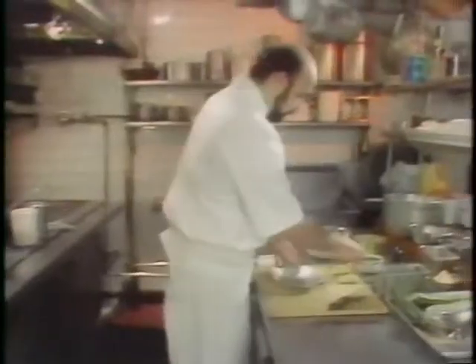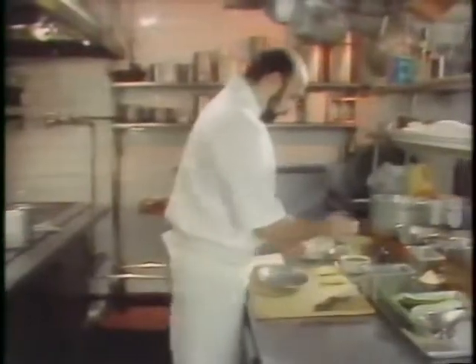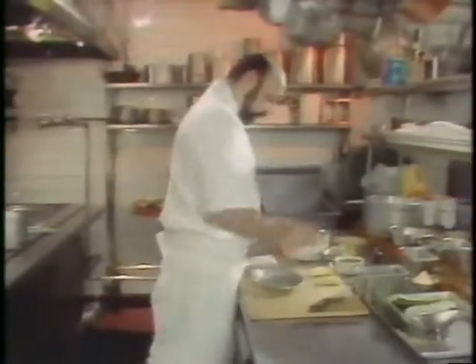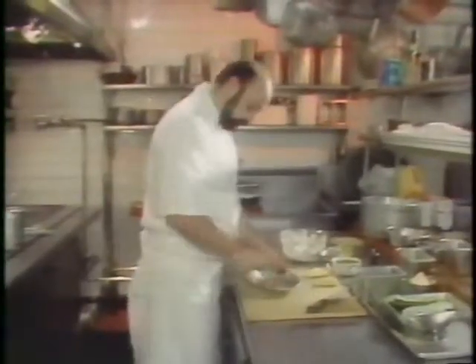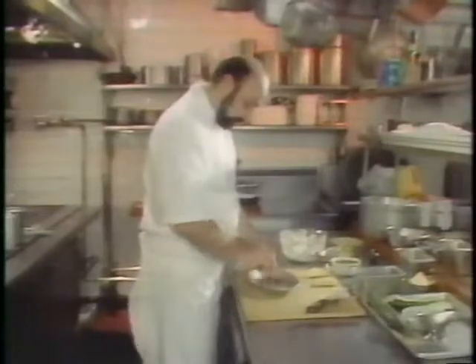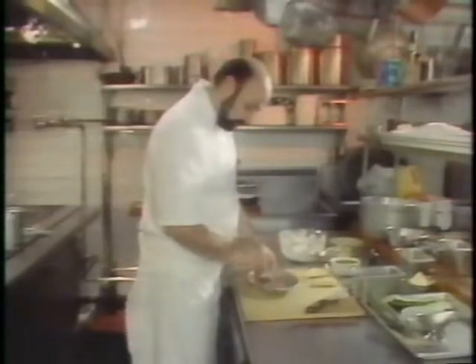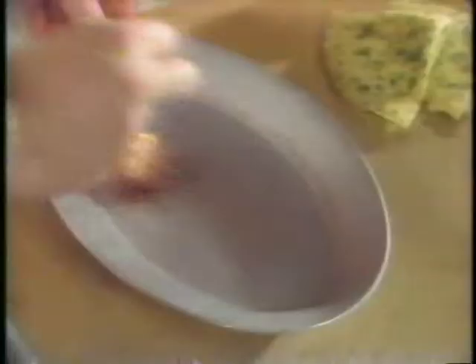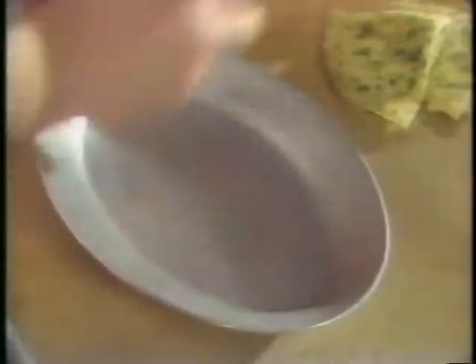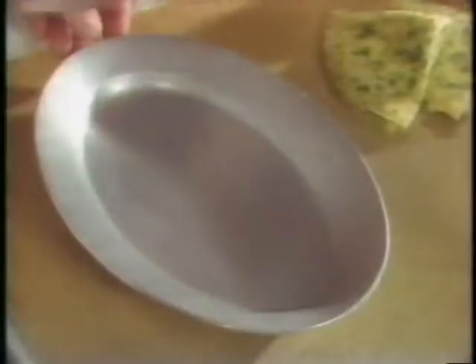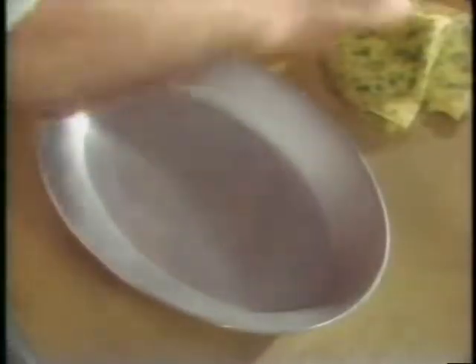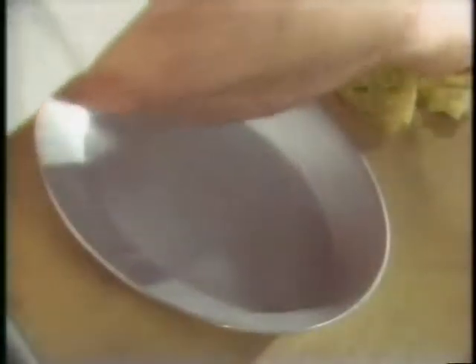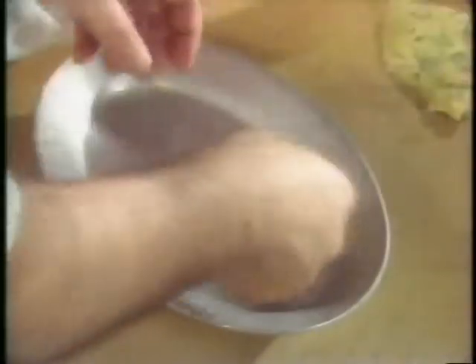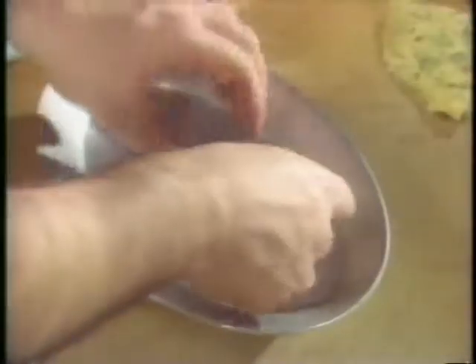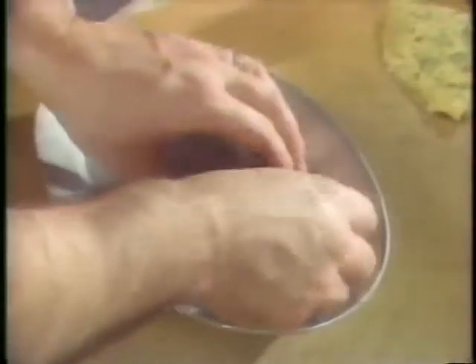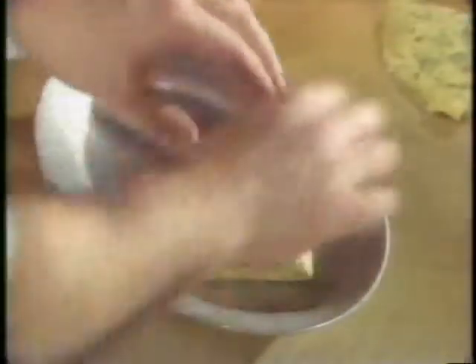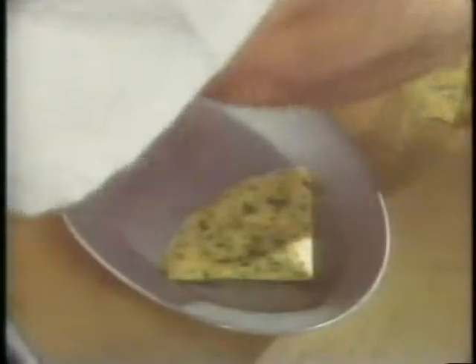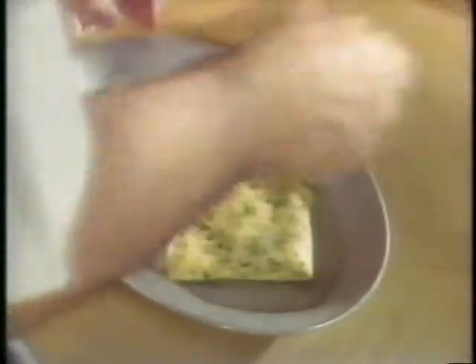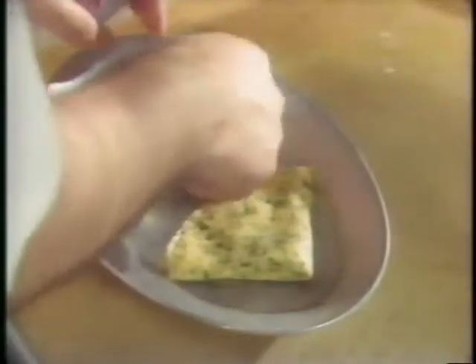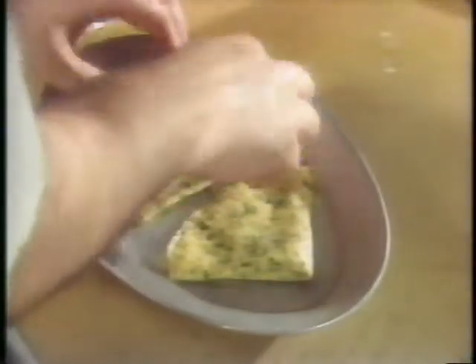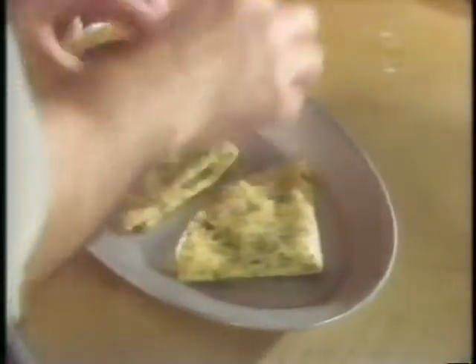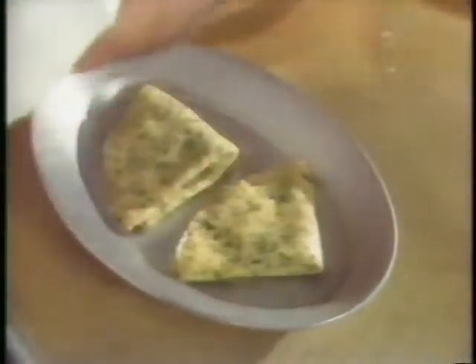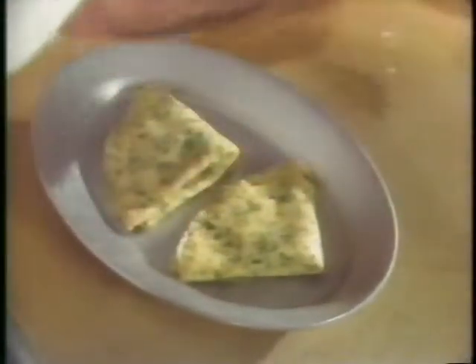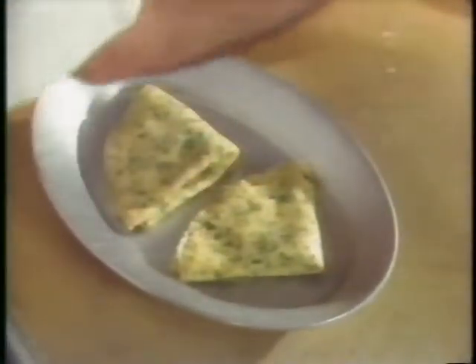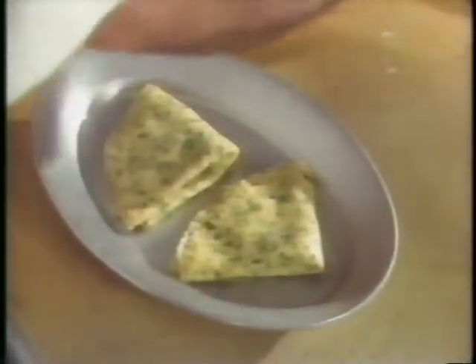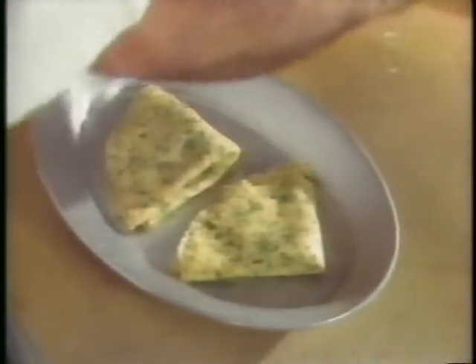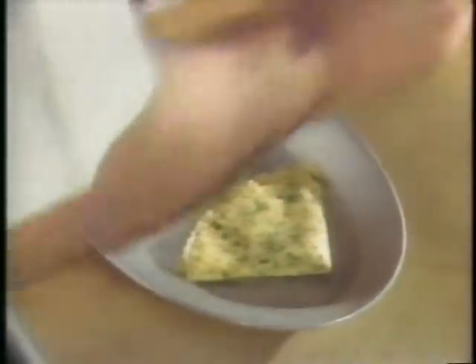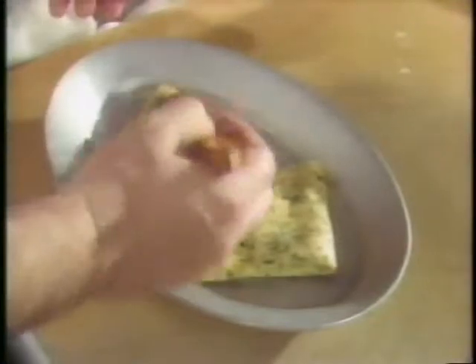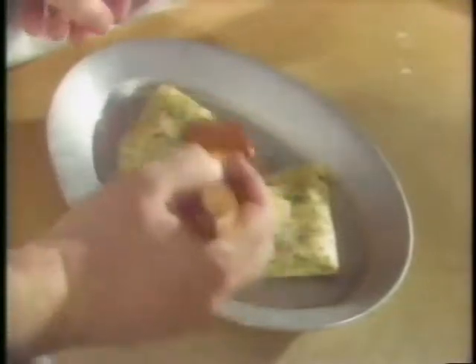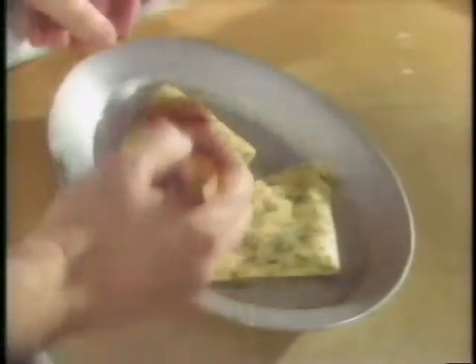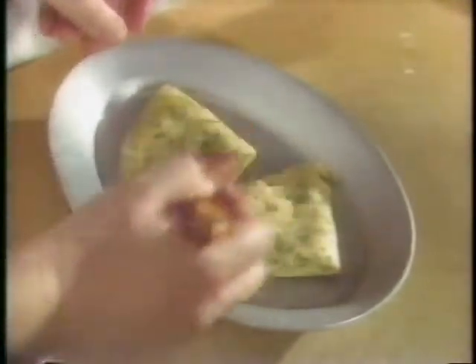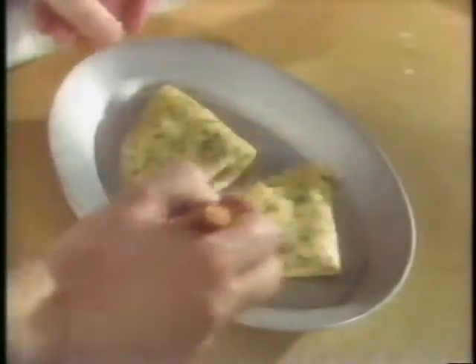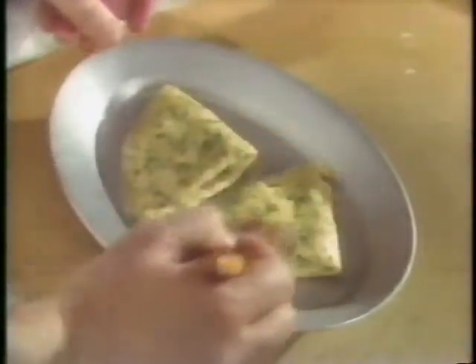Once the crepes are made, lightly brush a tray with some olive oil, place down the crepes, brush a little on top just so they don't dry out, and place them in the oven to warm.